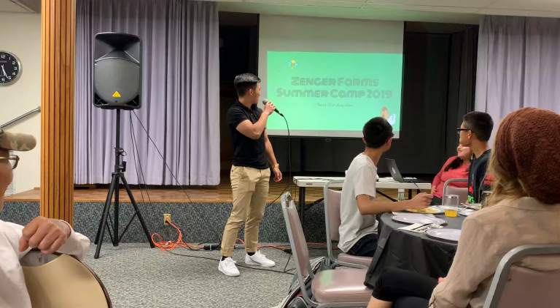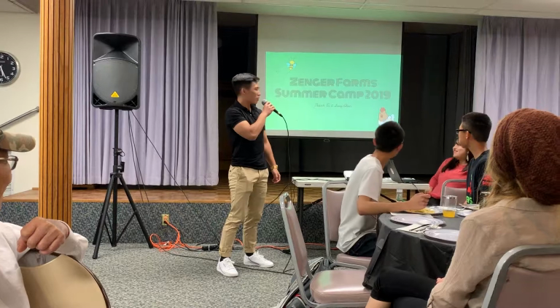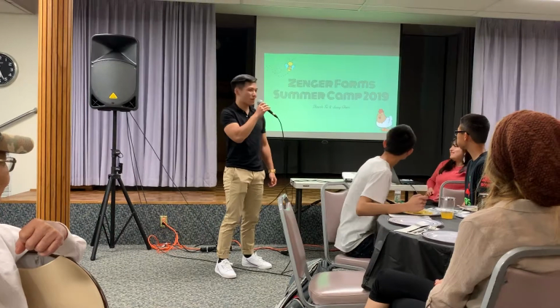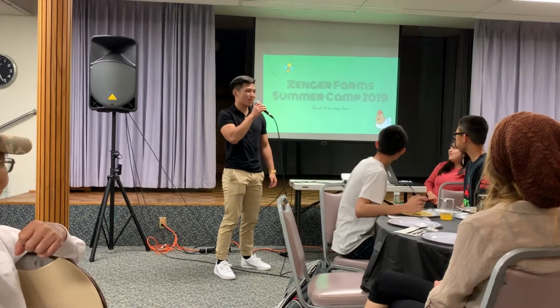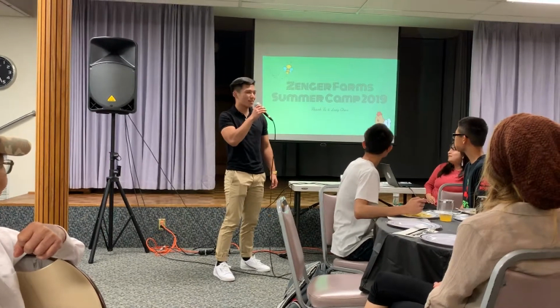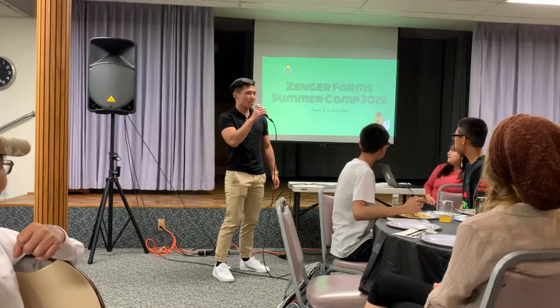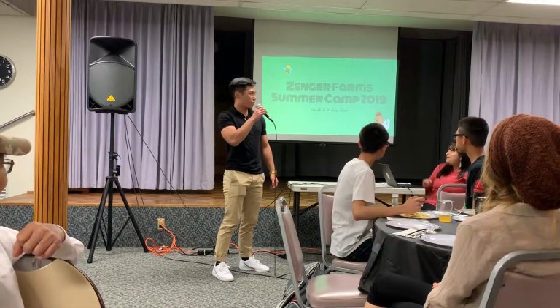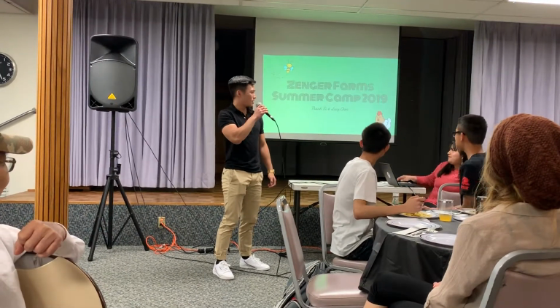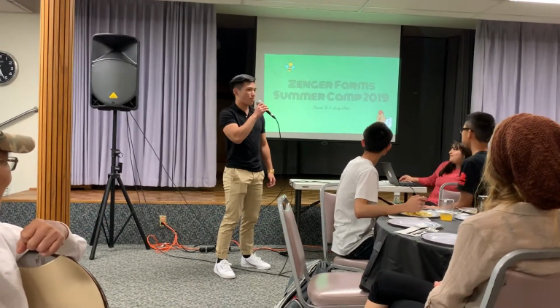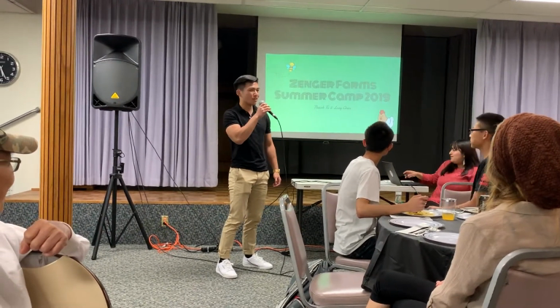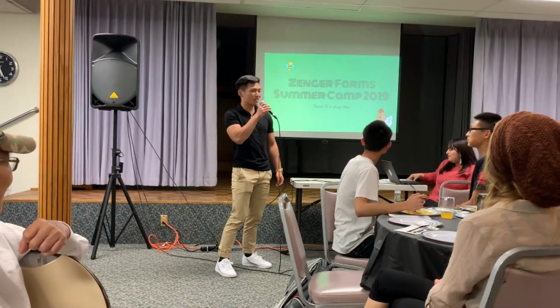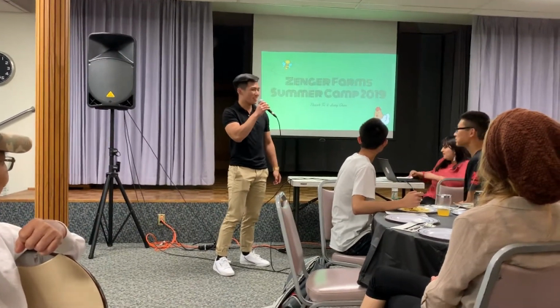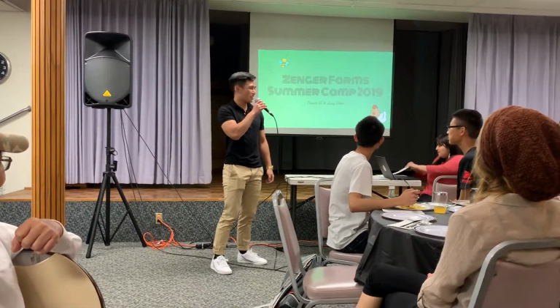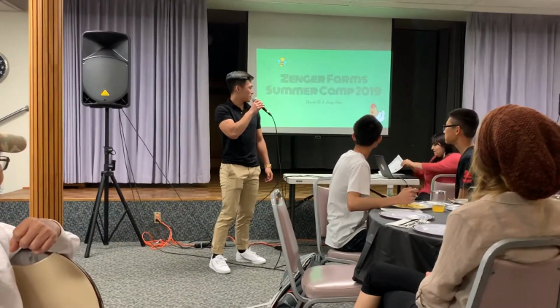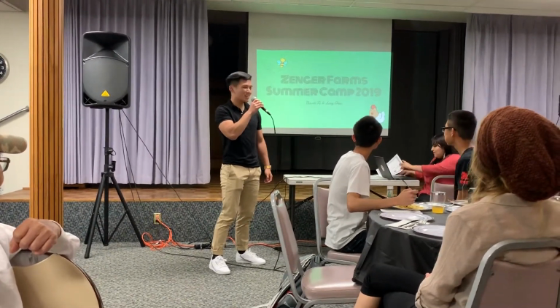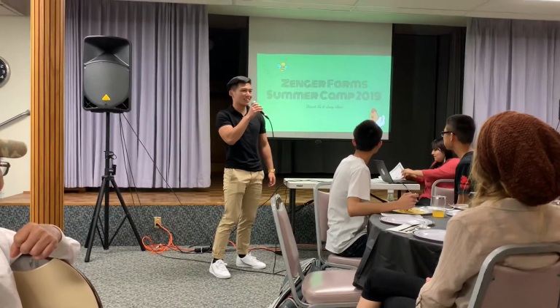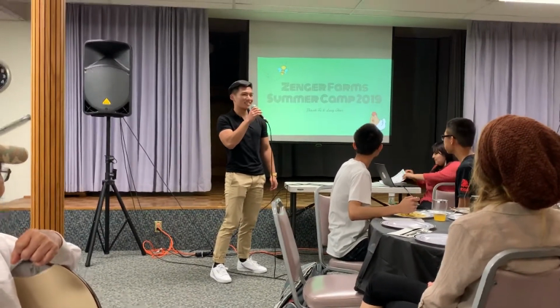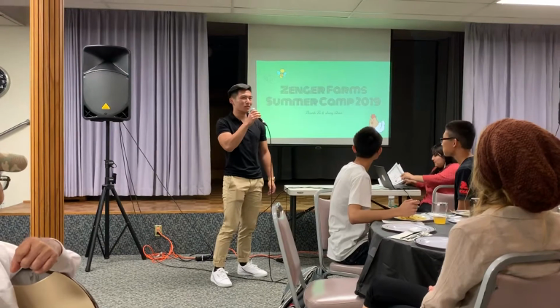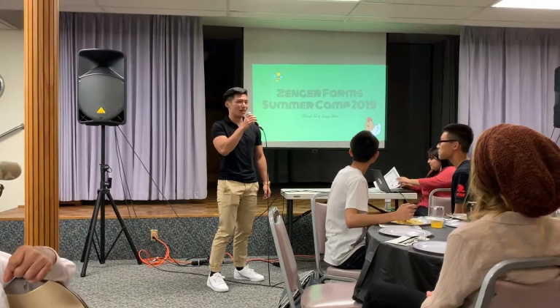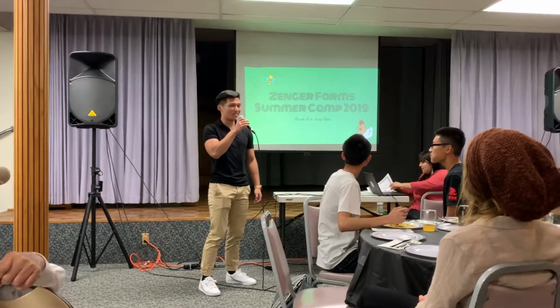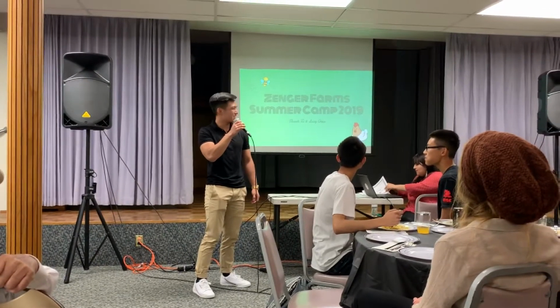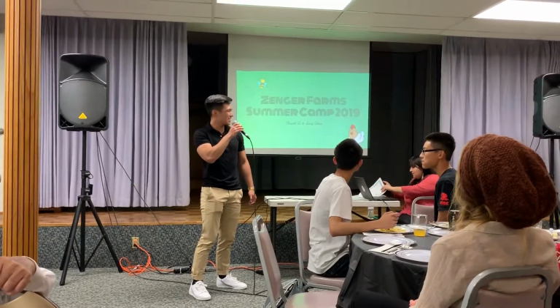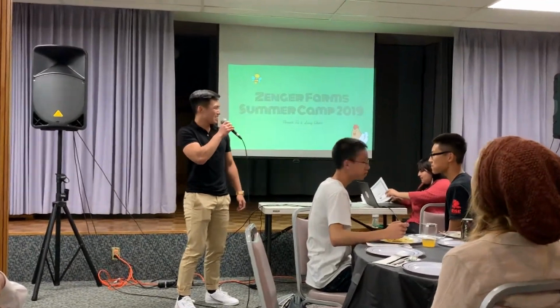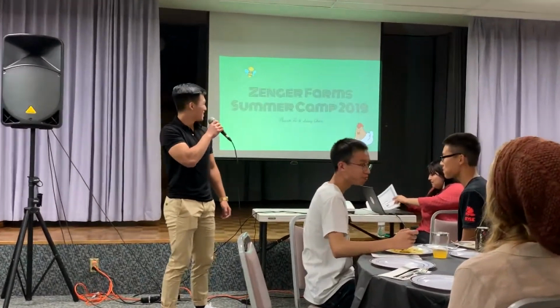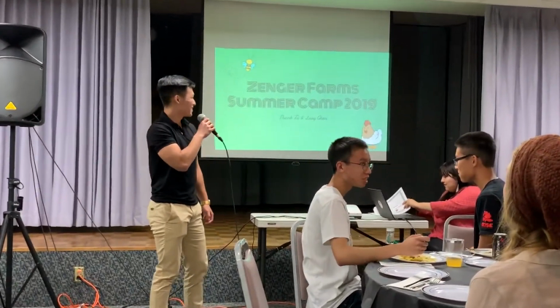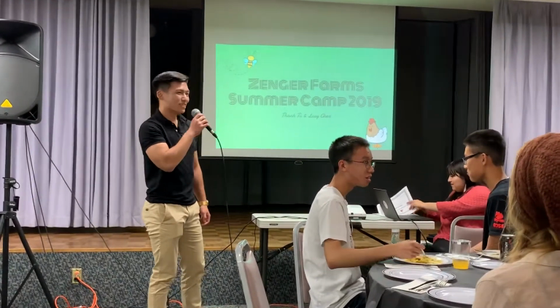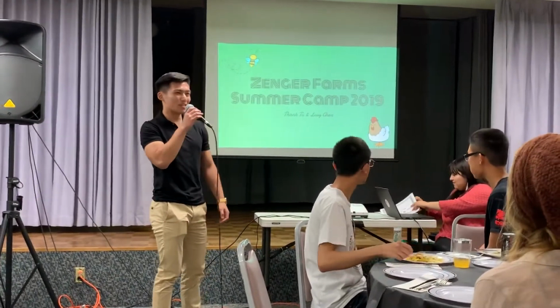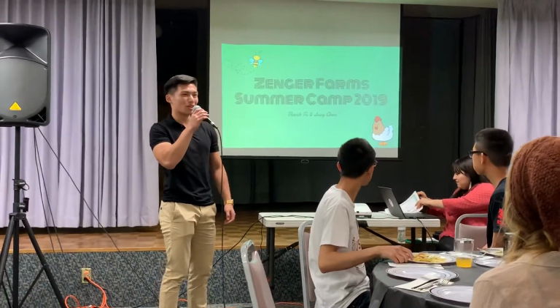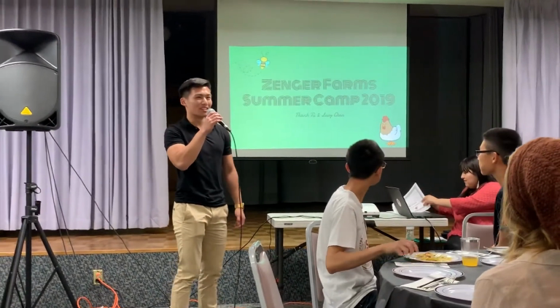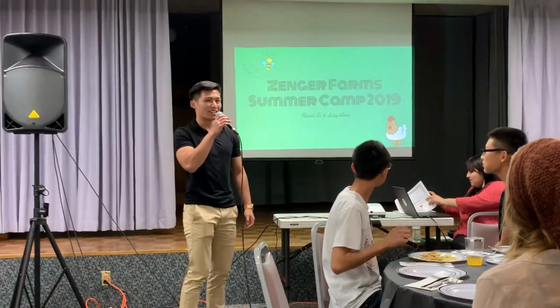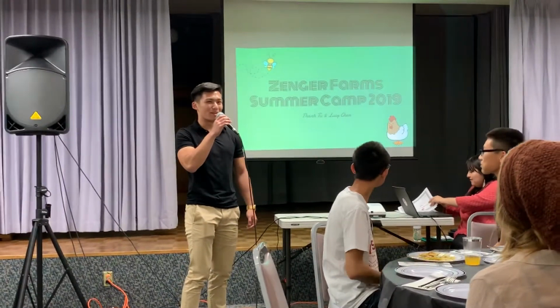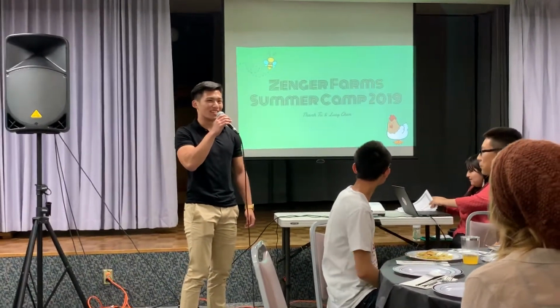Zanger Farm Summer Camp. Unfortunately, my partner Lucy Chen couldn't make it today because she moved to Massachusetts, so I'll be soloing this presentation.